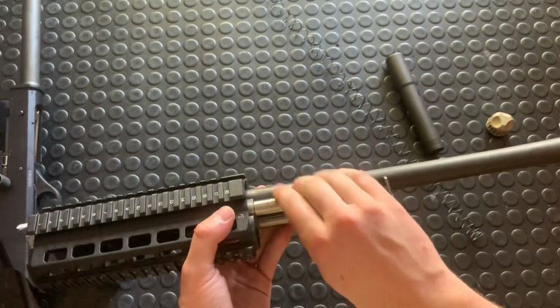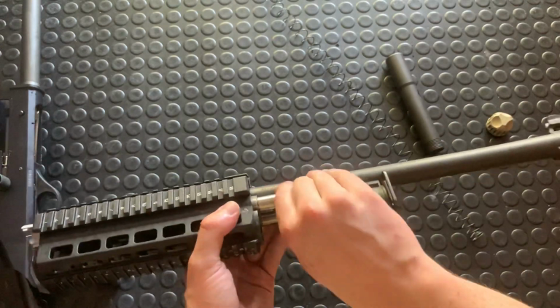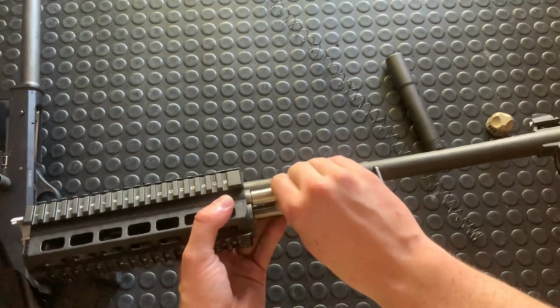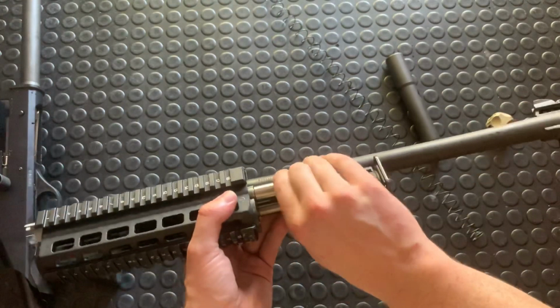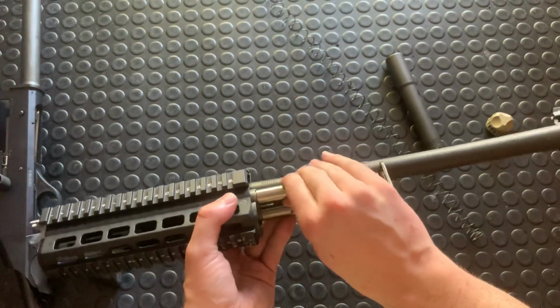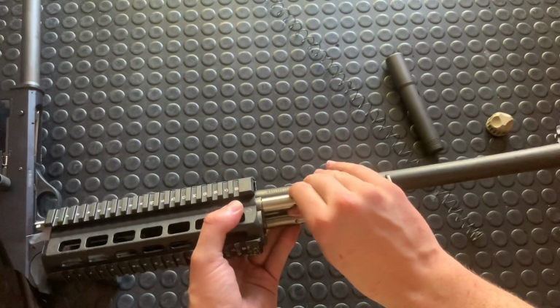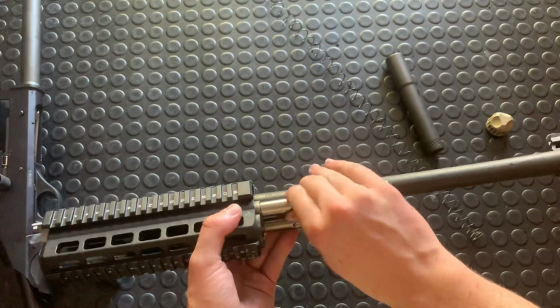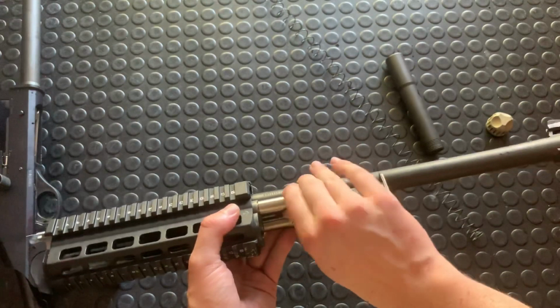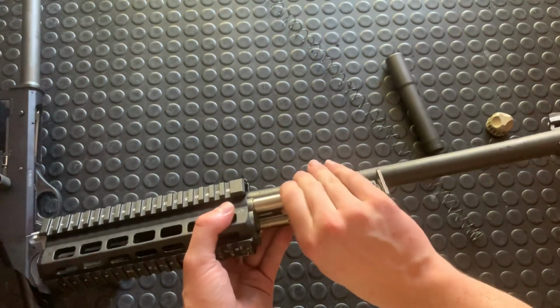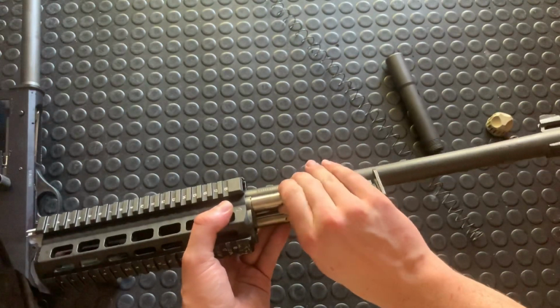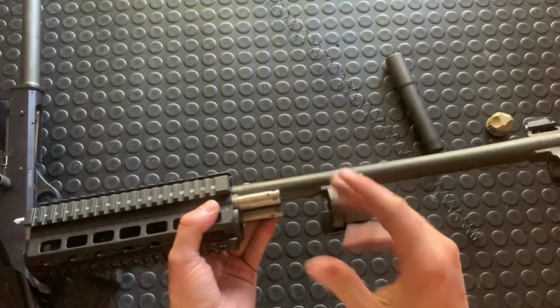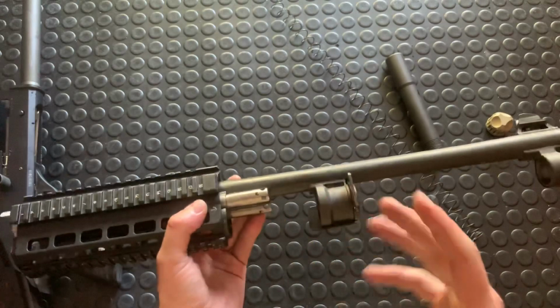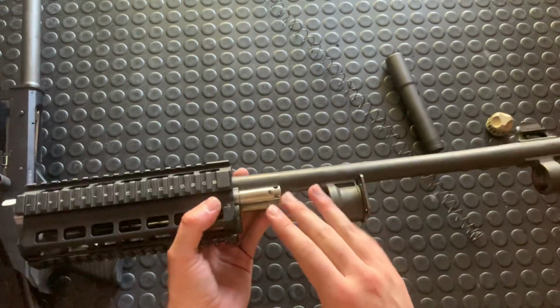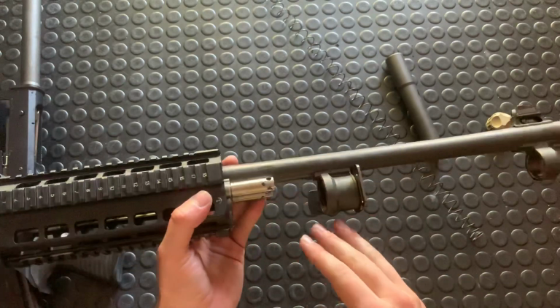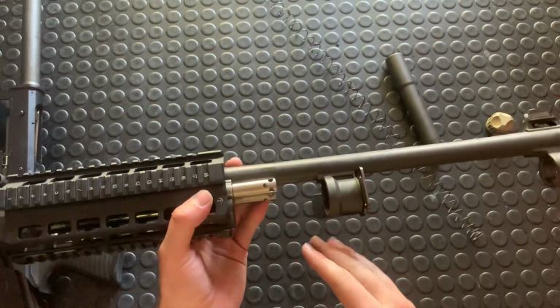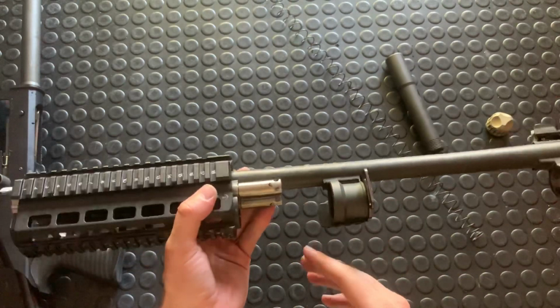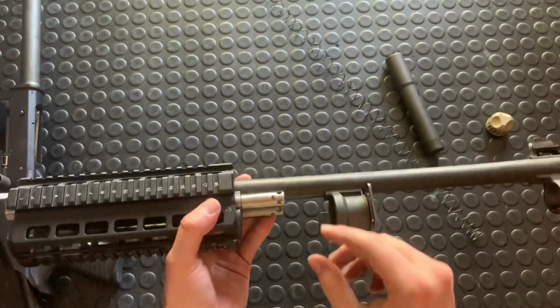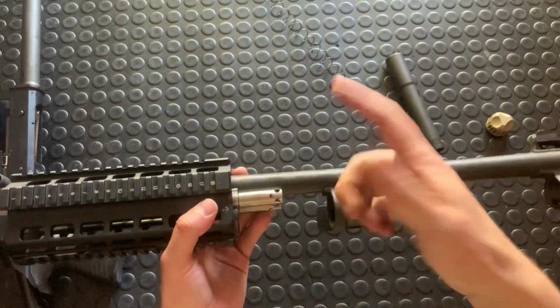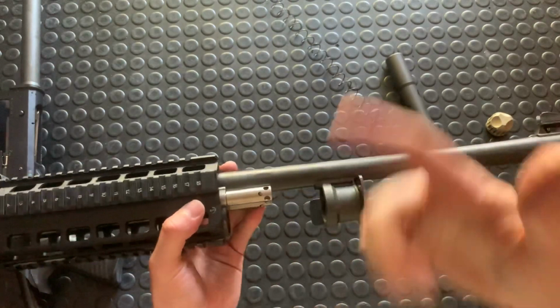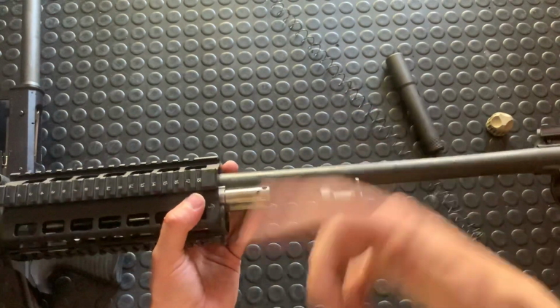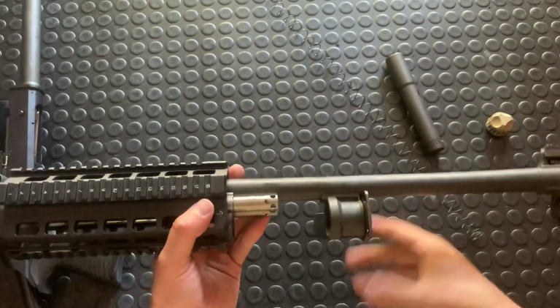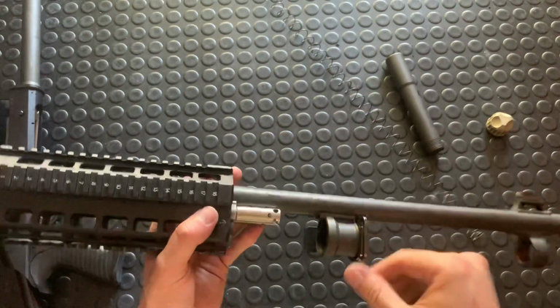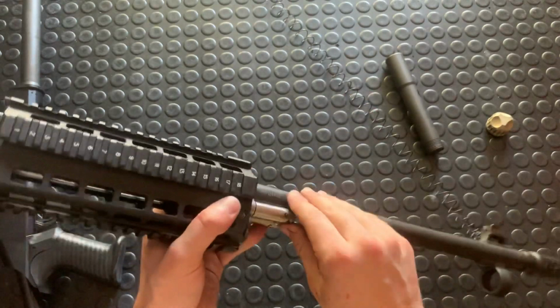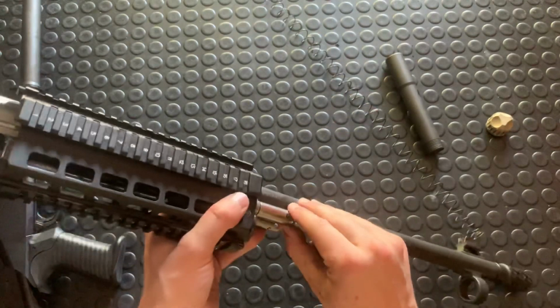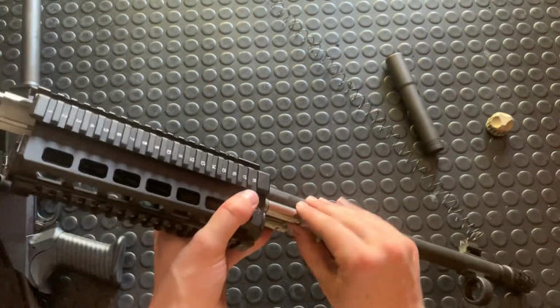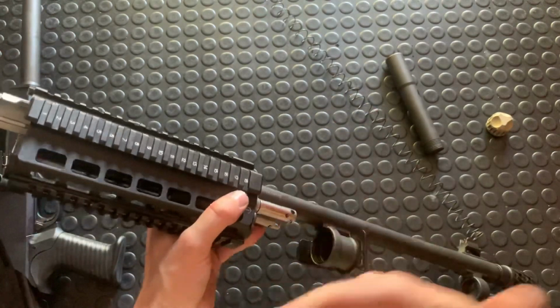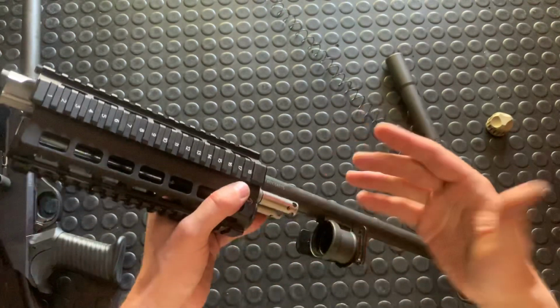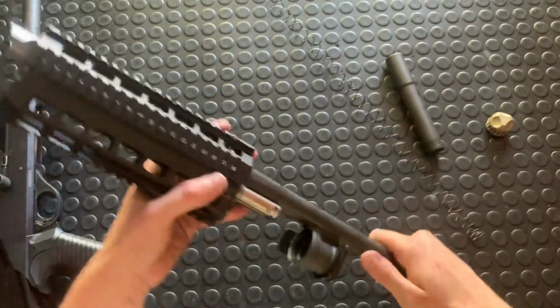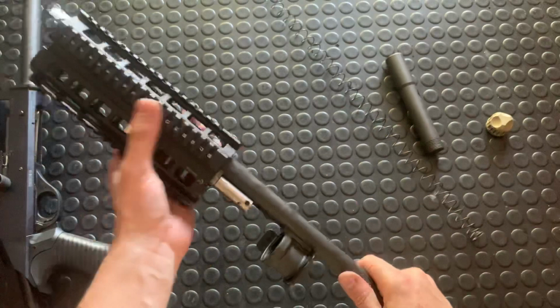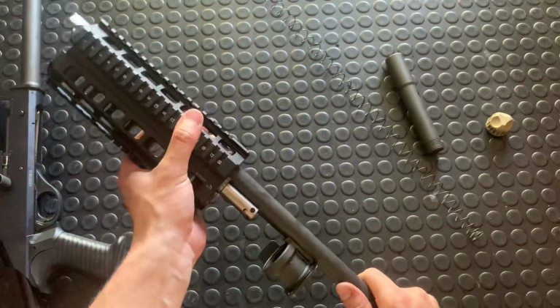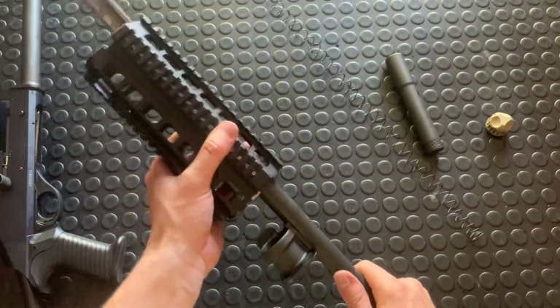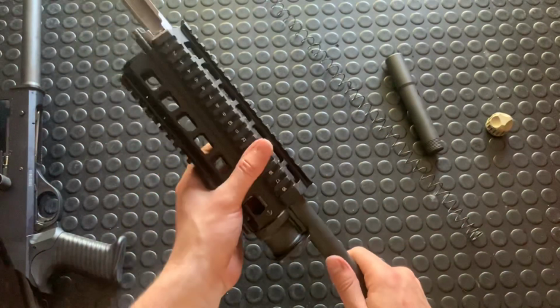The pistons do take quite a bit of work to get off — you have to spin them quite a while — so I'm just gonna leave them on for now. But basically you just turn them all the way off and then you can pull the pistons out if you need to clean them.